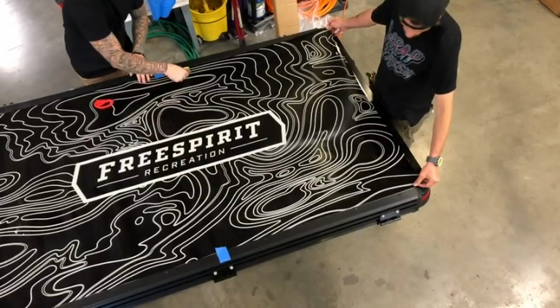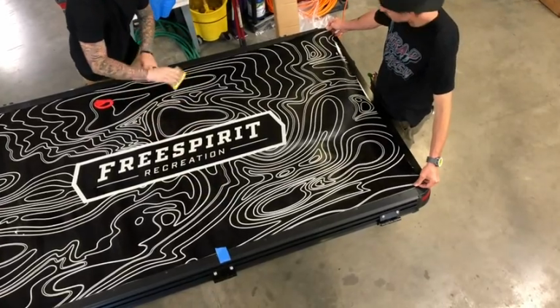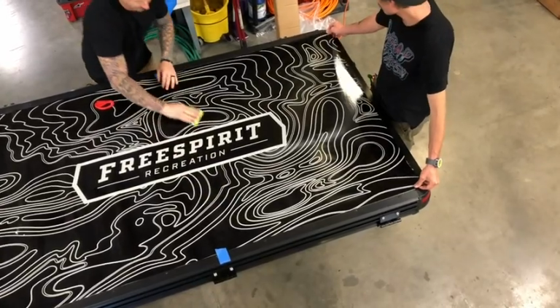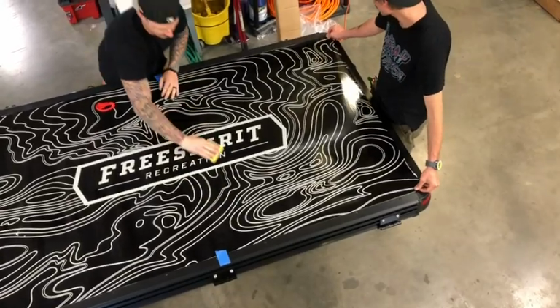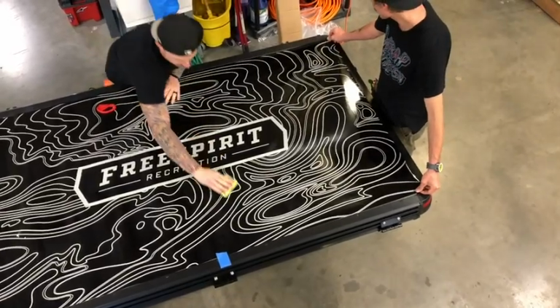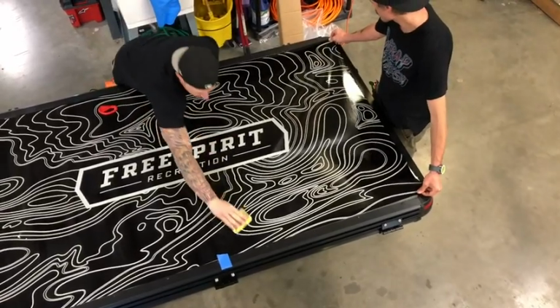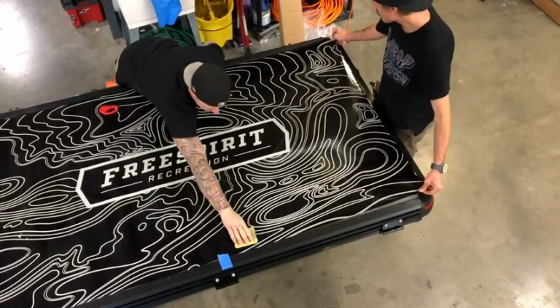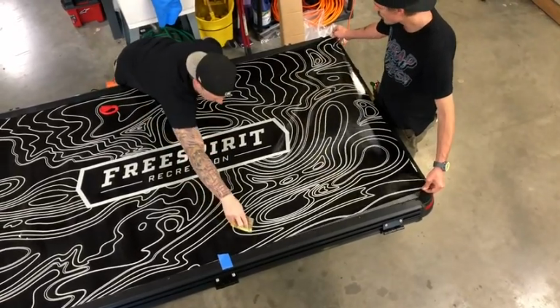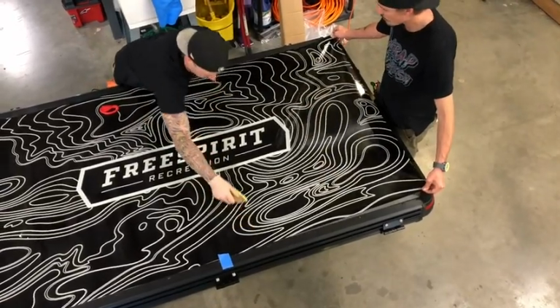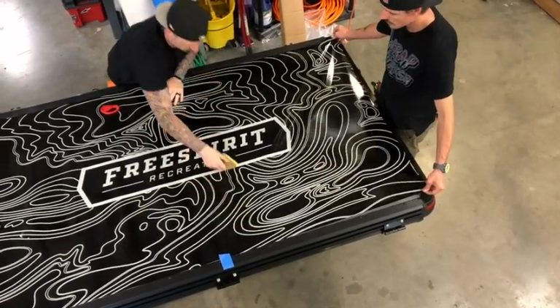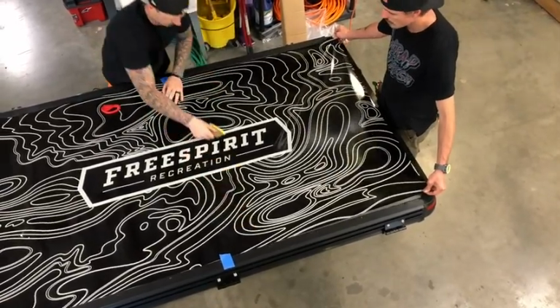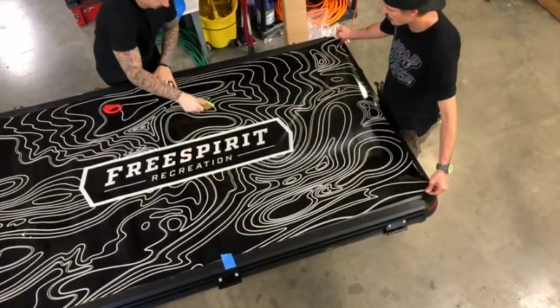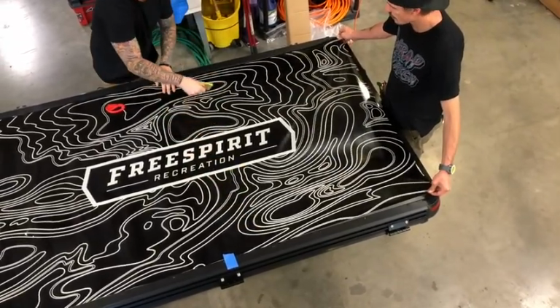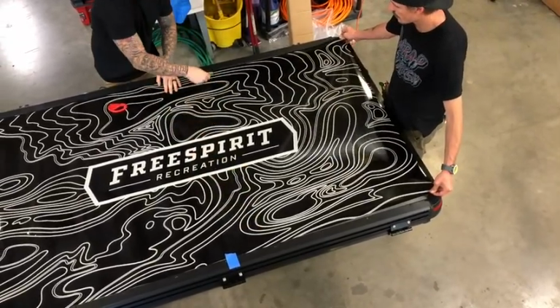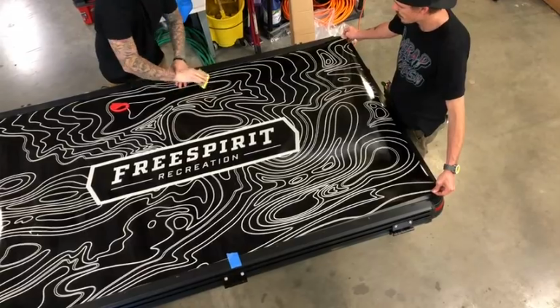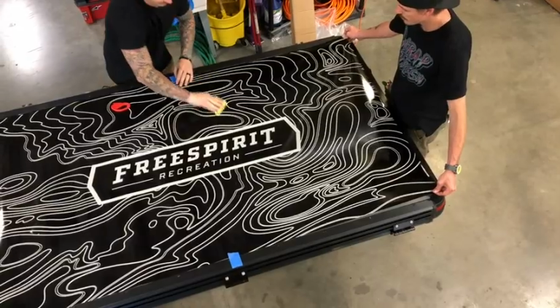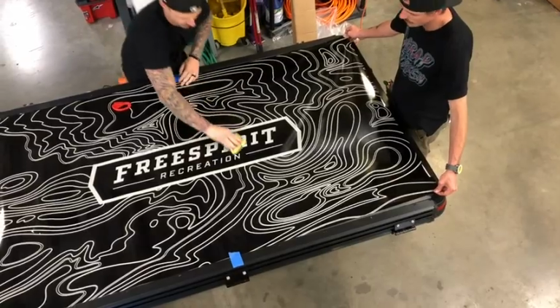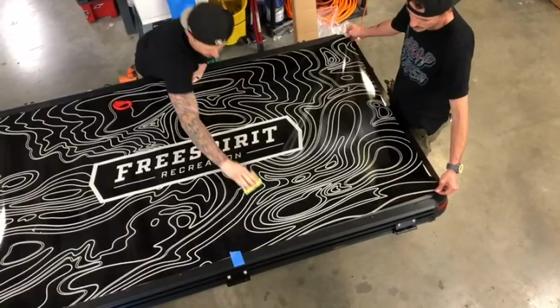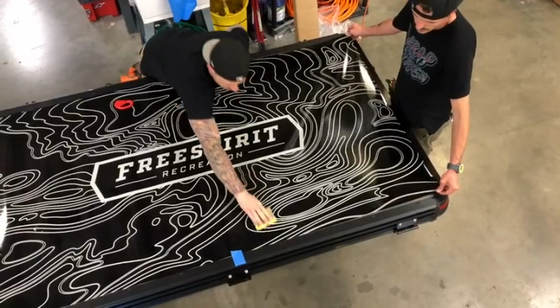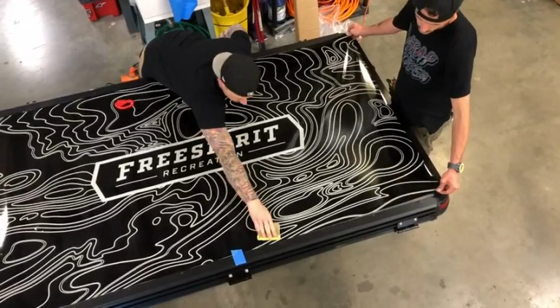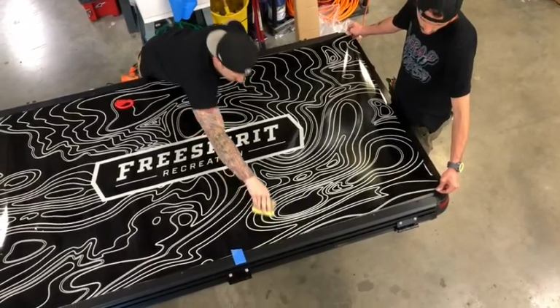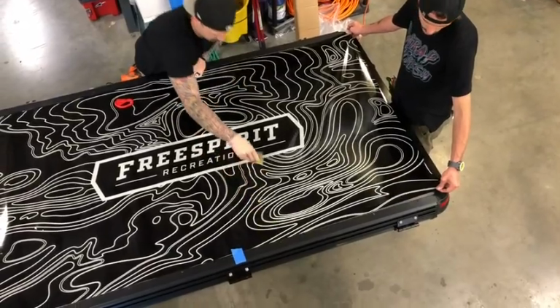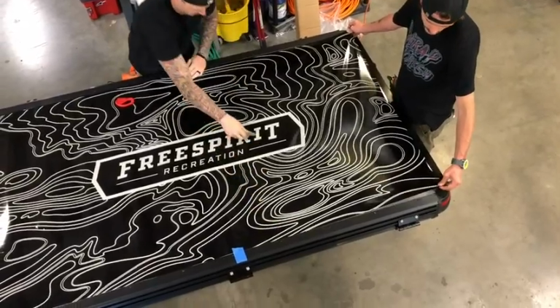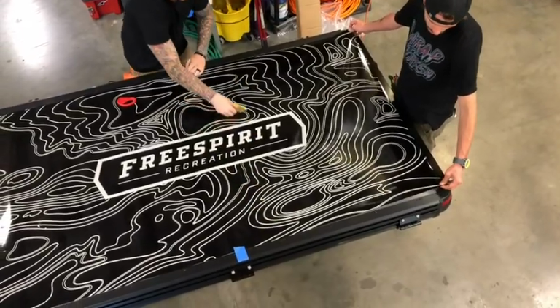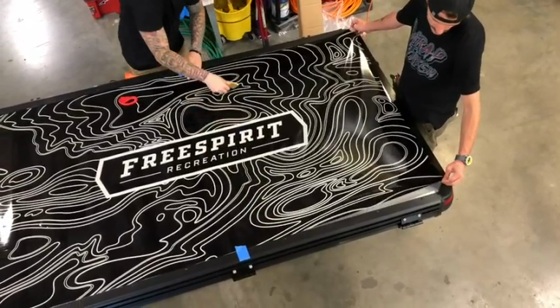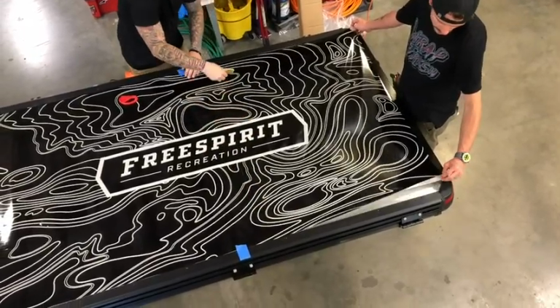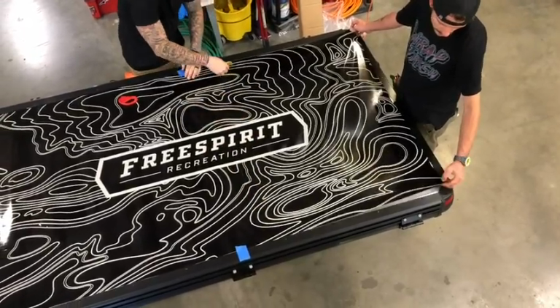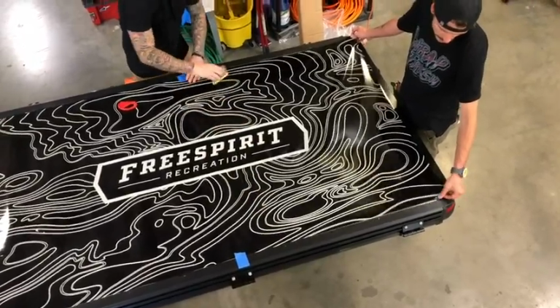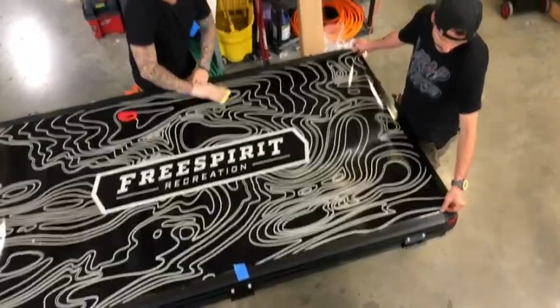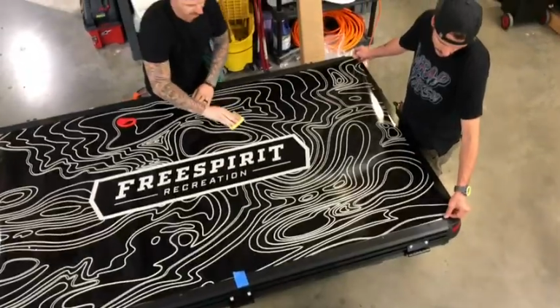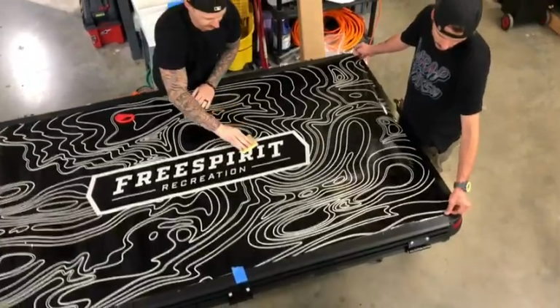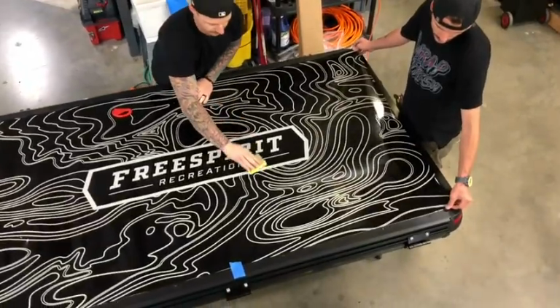If by chance you get a crease, a bubble, or a wrinkle, it's okay — you can peel it back up and restart again. Using a fluid motion, going half and half, go back and forth.